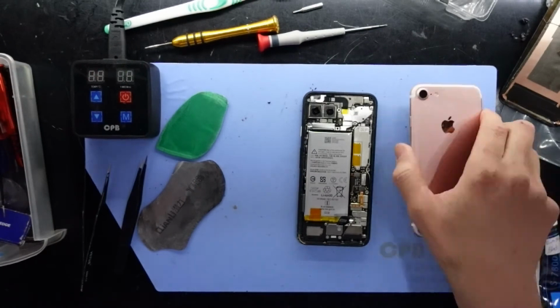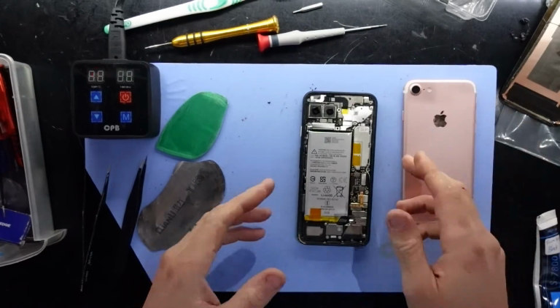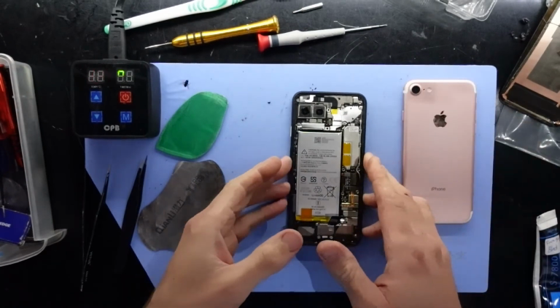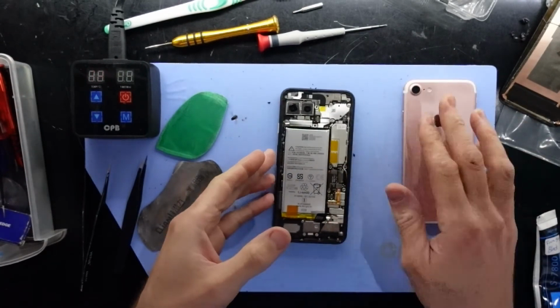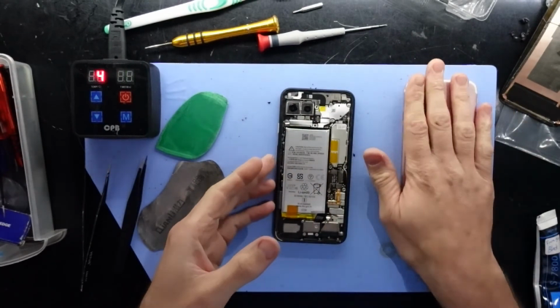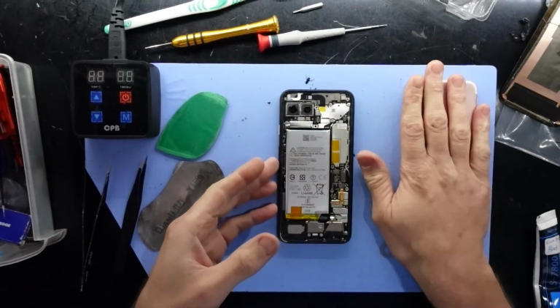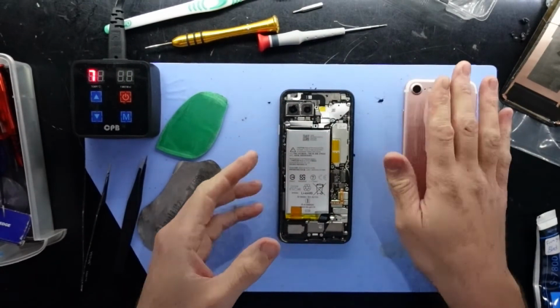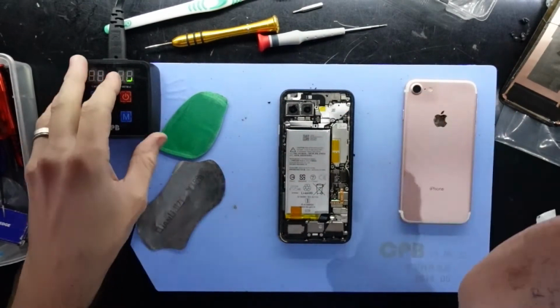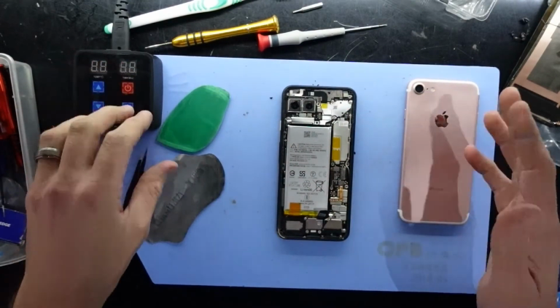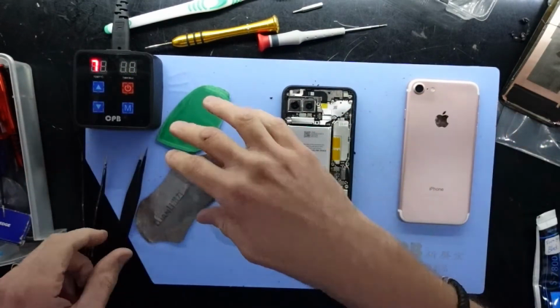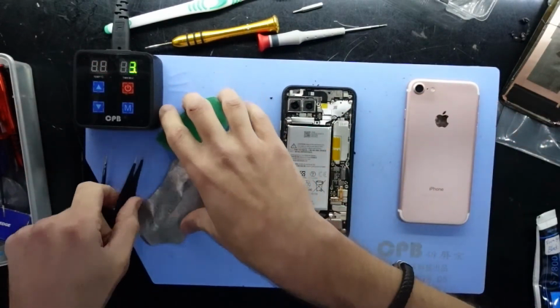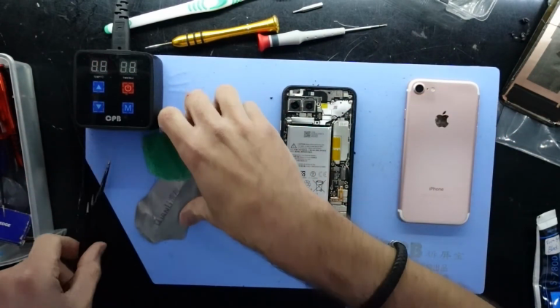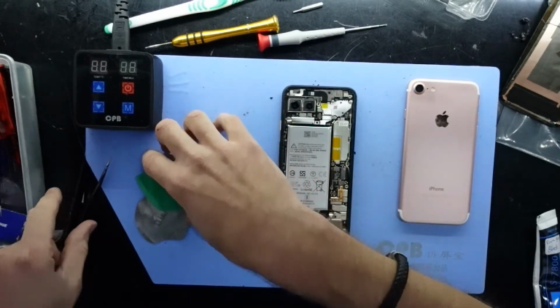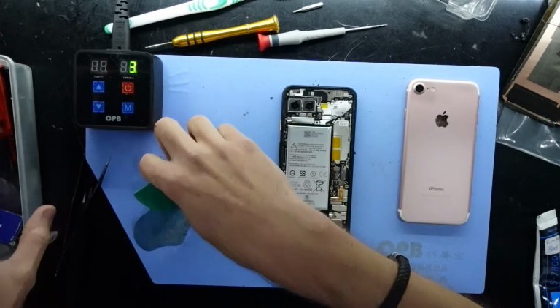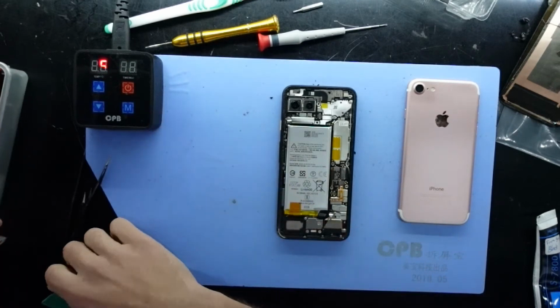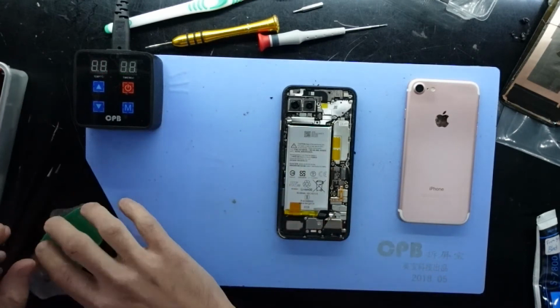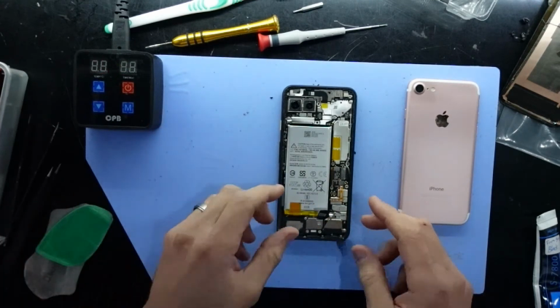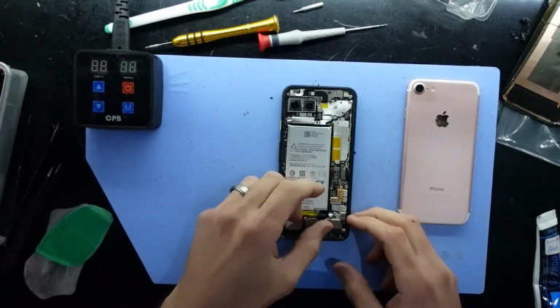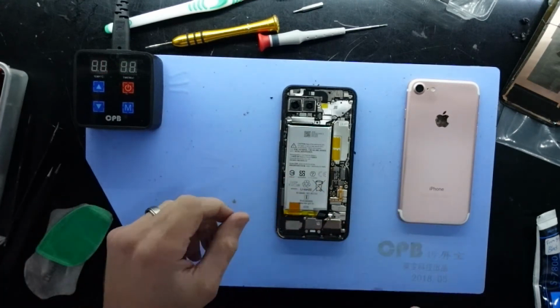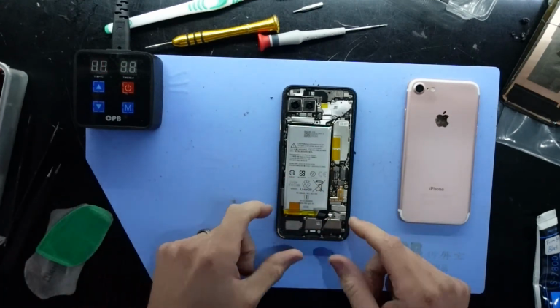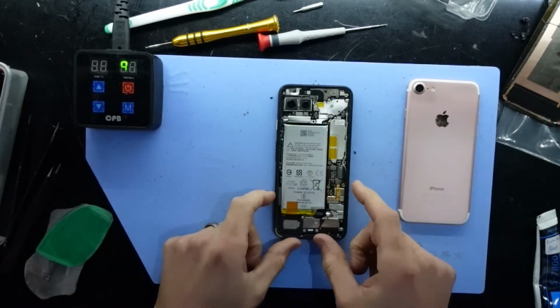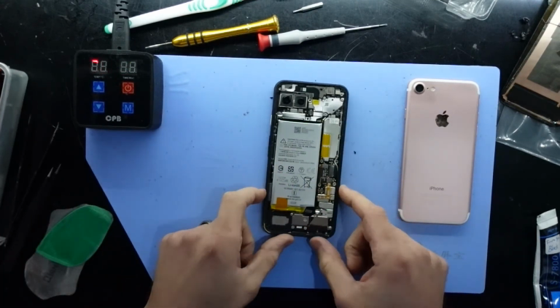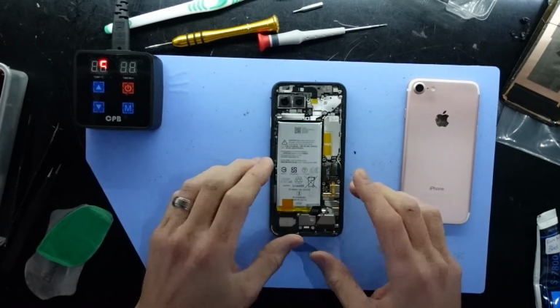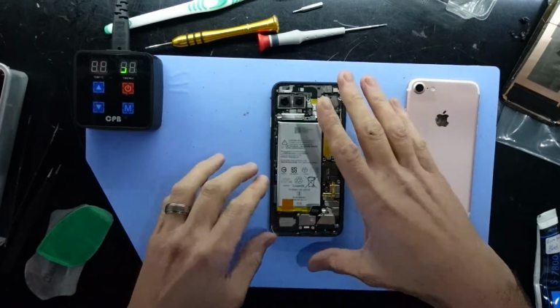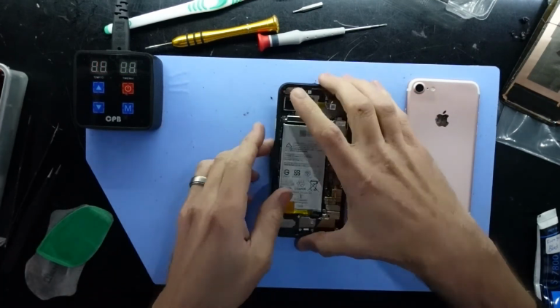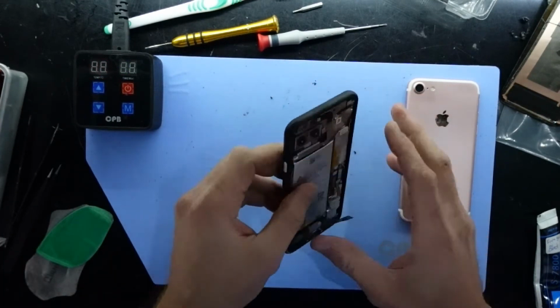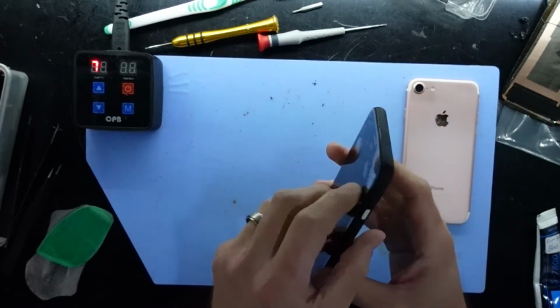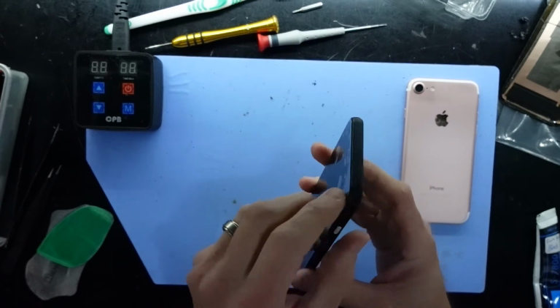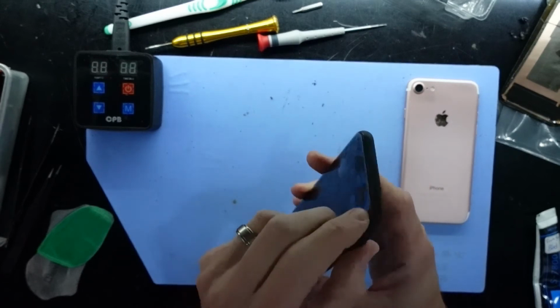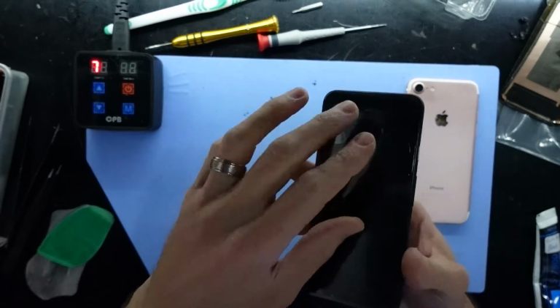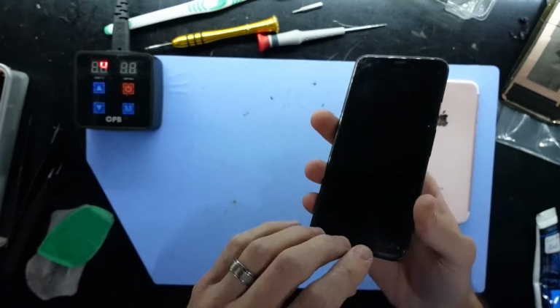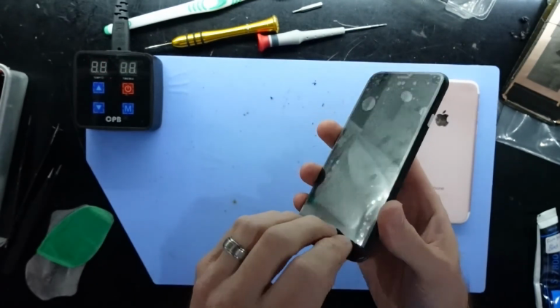I'm also going to throw this iPhone on the heat pad just to heat it up, as that's going to be my next job after I've finished with this Google Pixel 4. So now we've been on the heat pad, heated up, and stuck down.